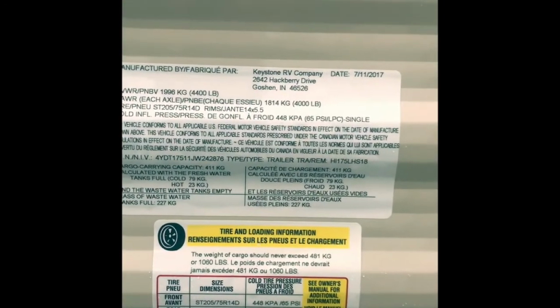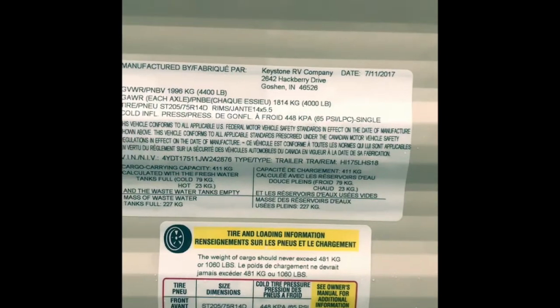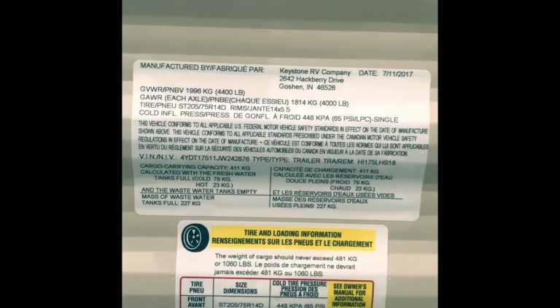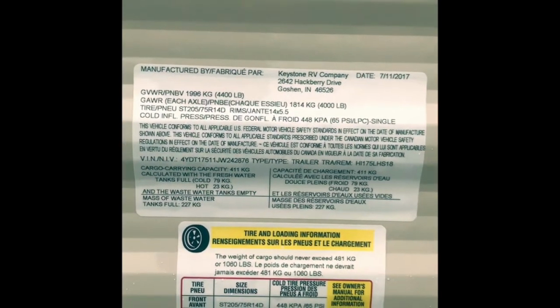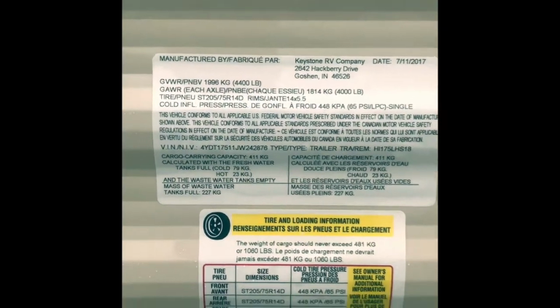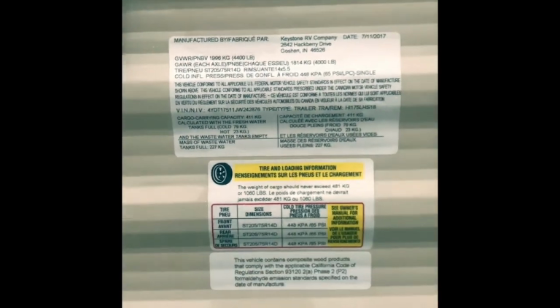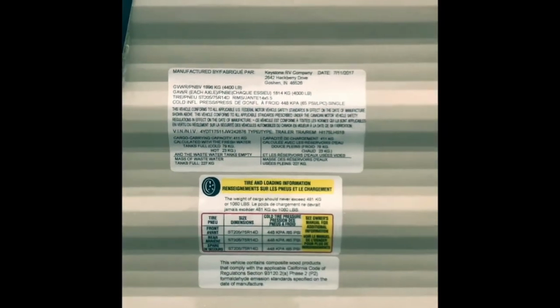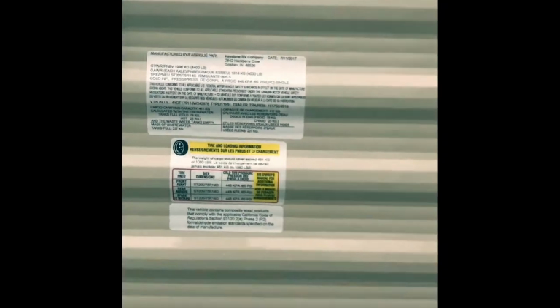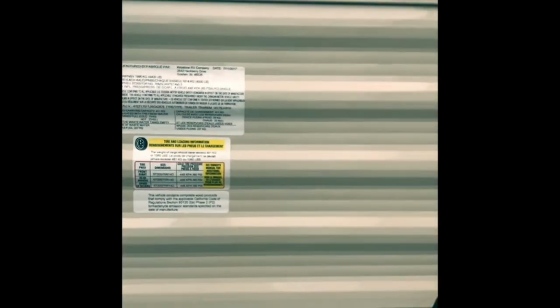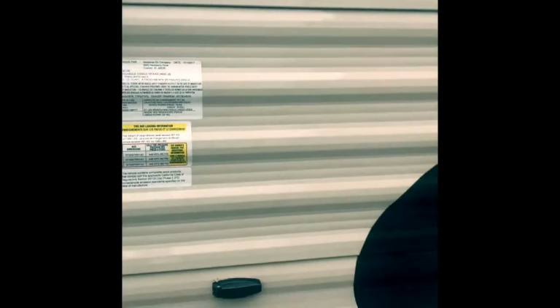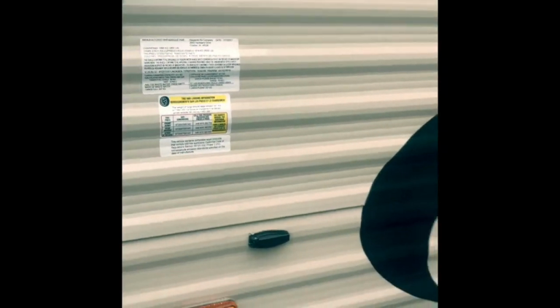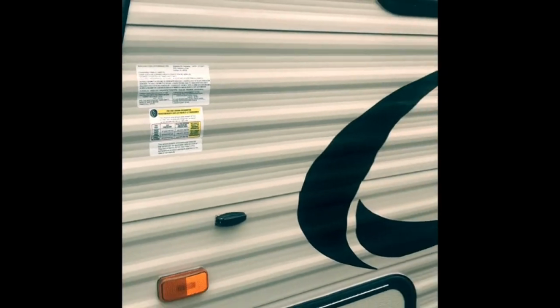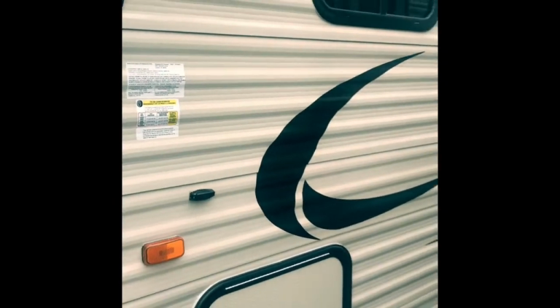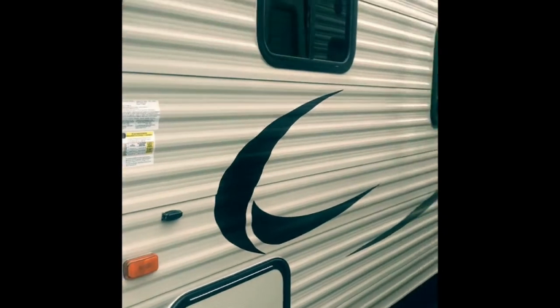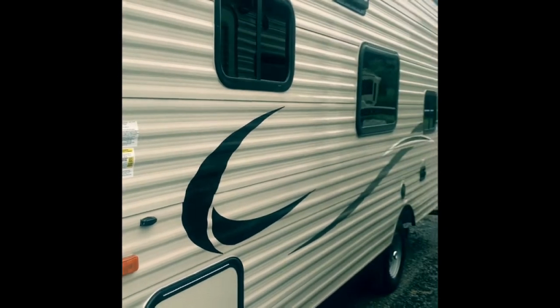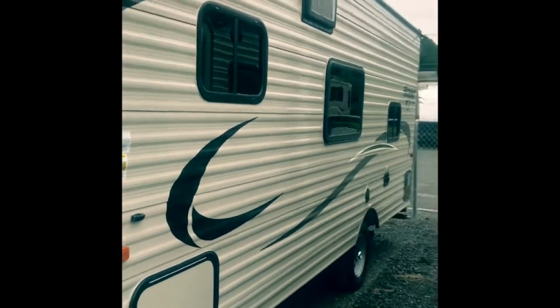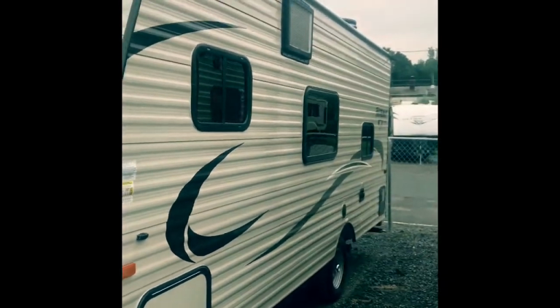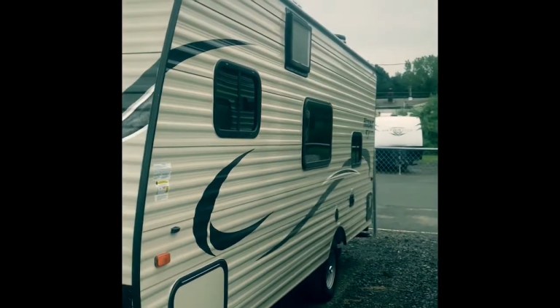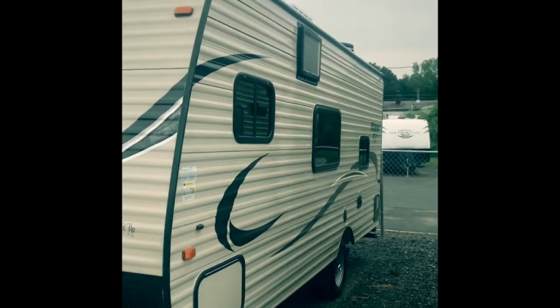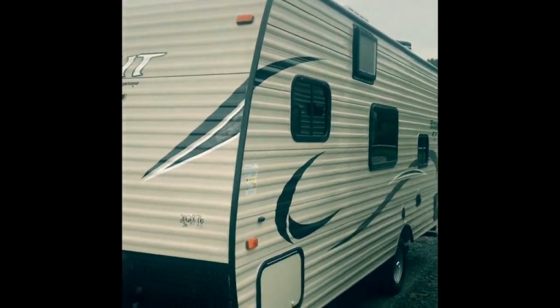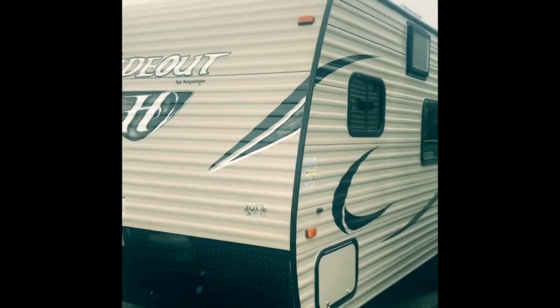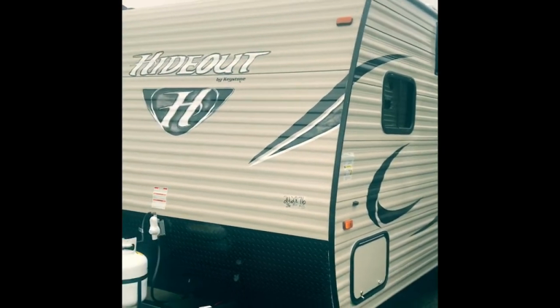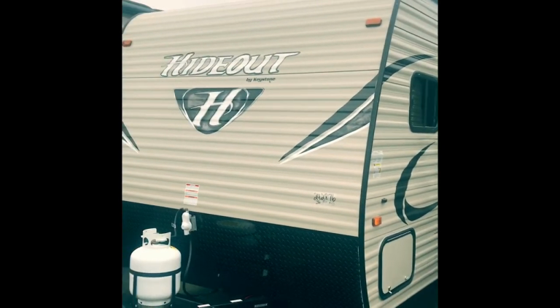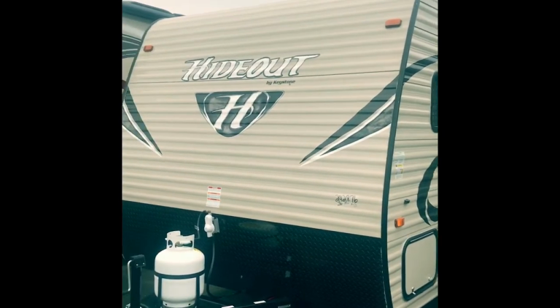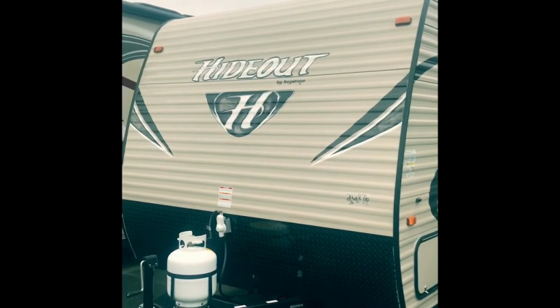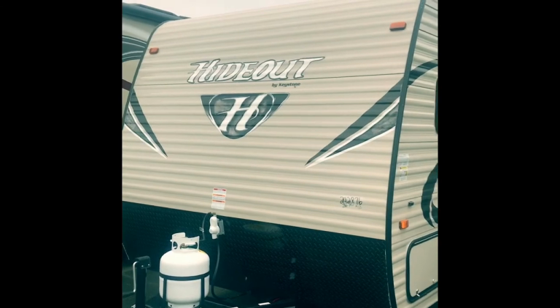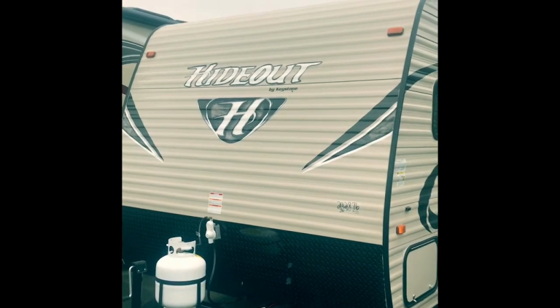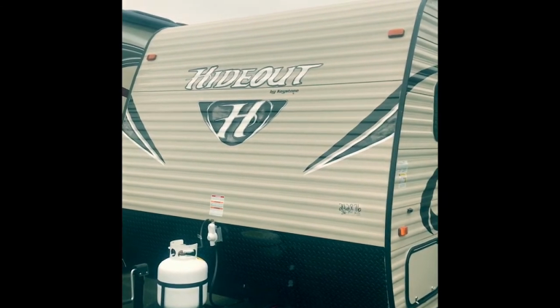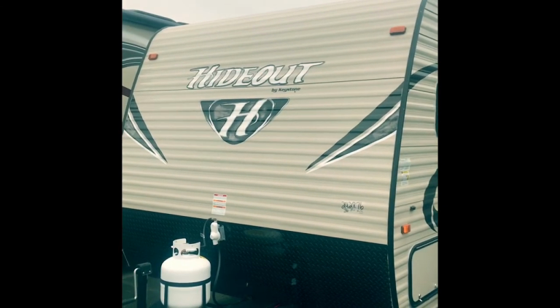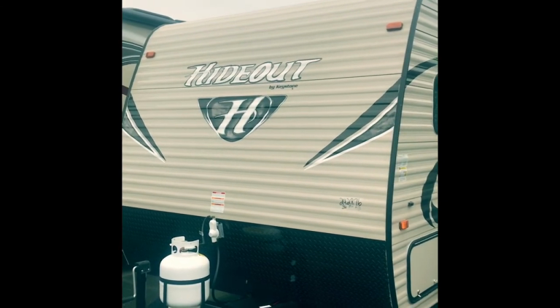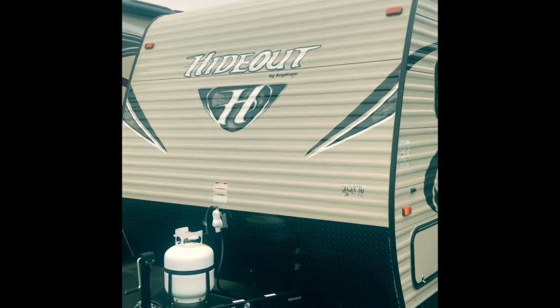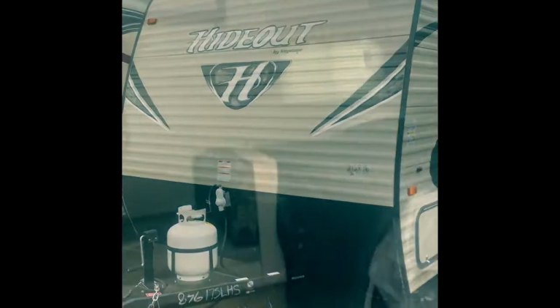This is going to come in at a gross vehicle weight rating of 4,400 pounds — that's going to be completely loaded up with full water and full cargo. Well, that's the outside of the 175; we're going to take a look at the inside and see what that has to offer.